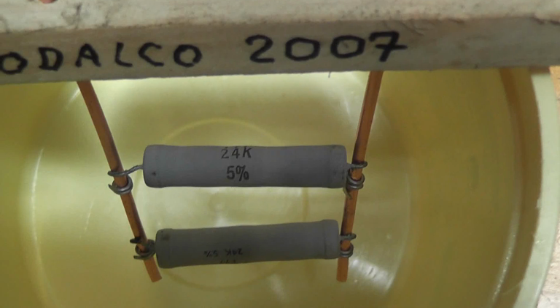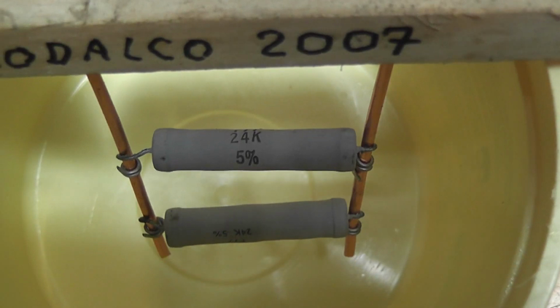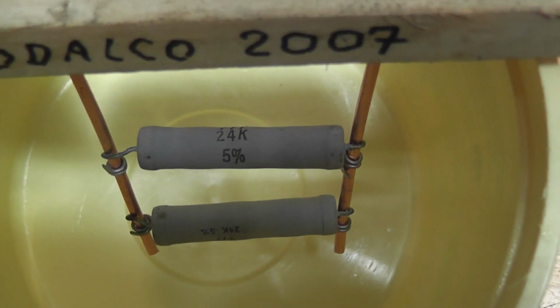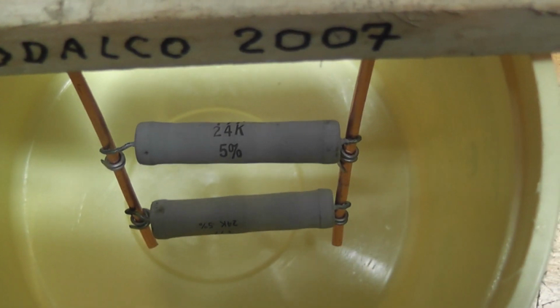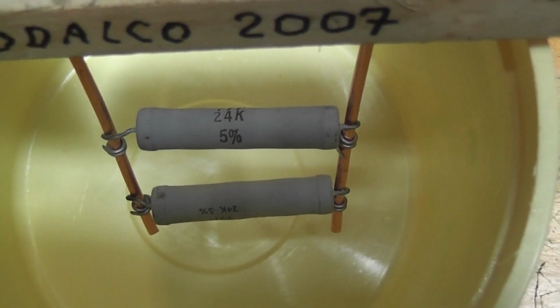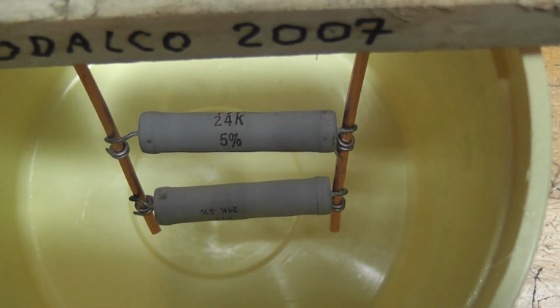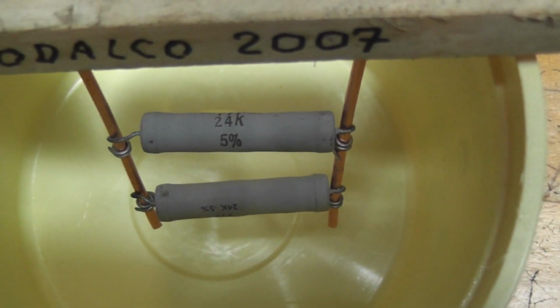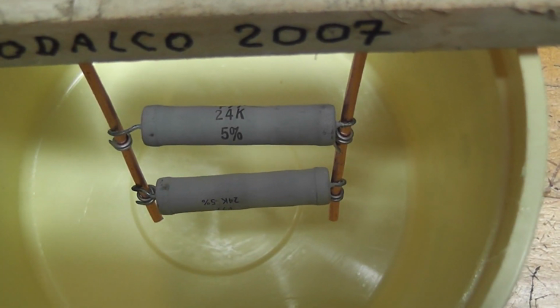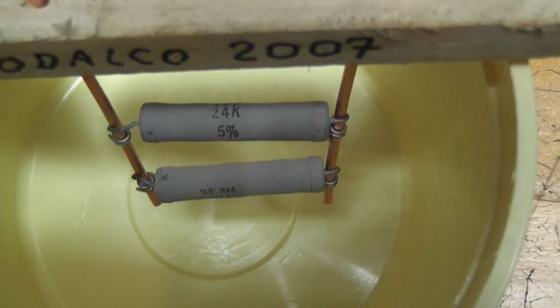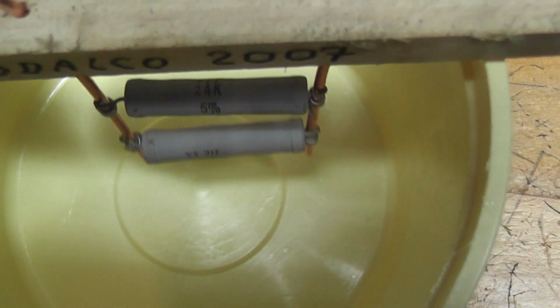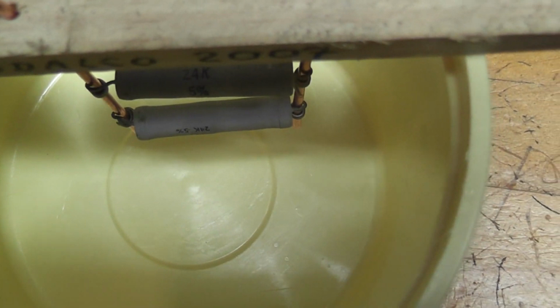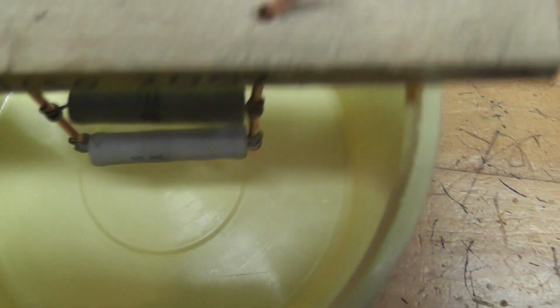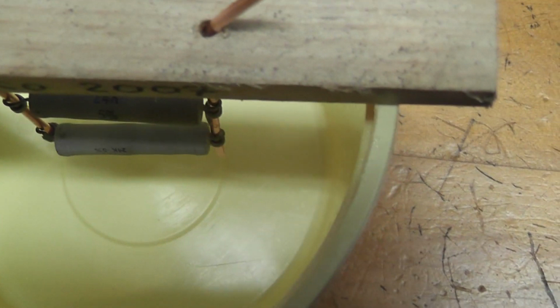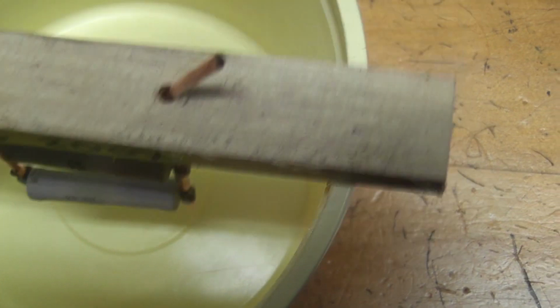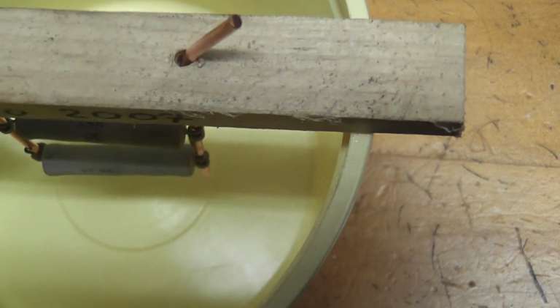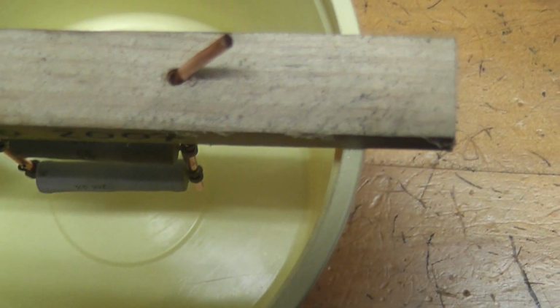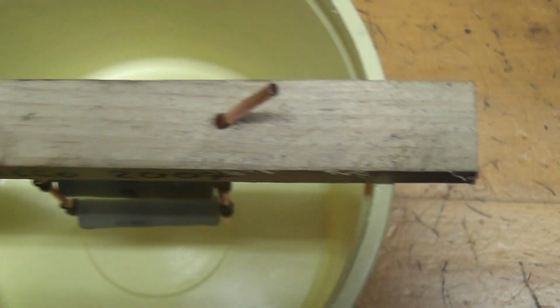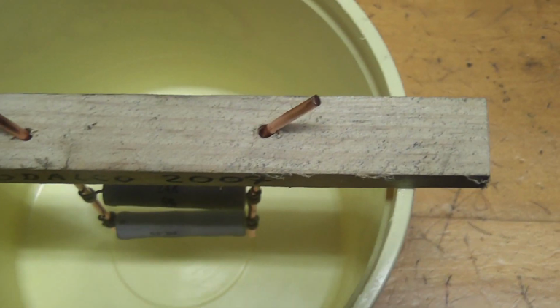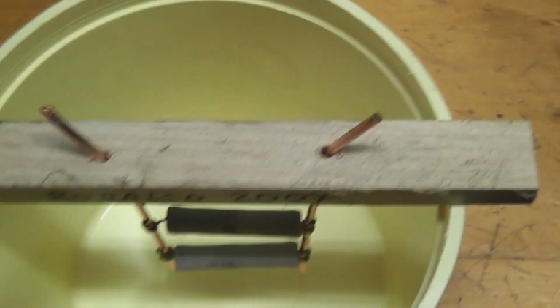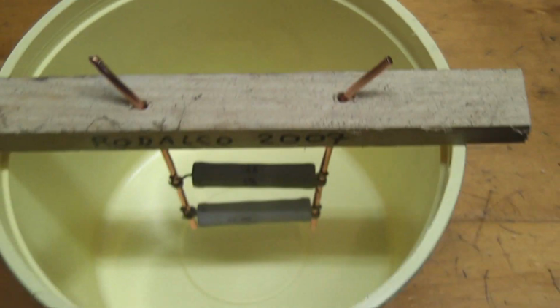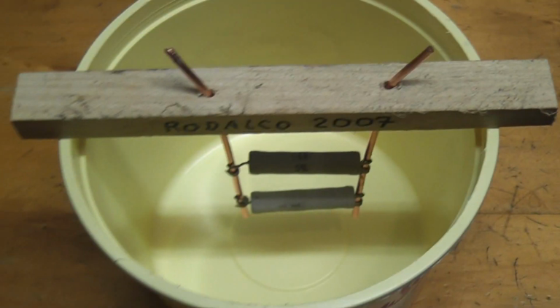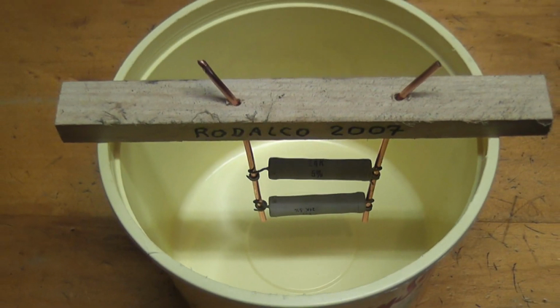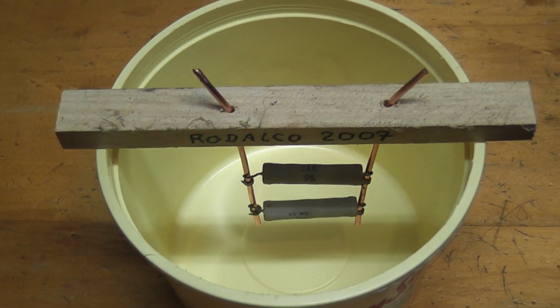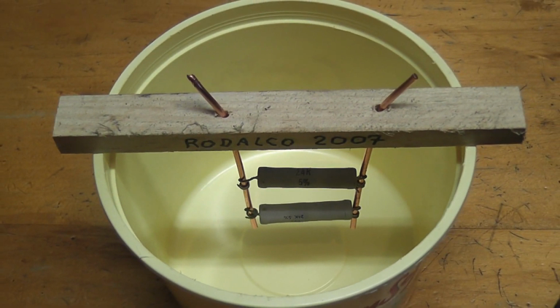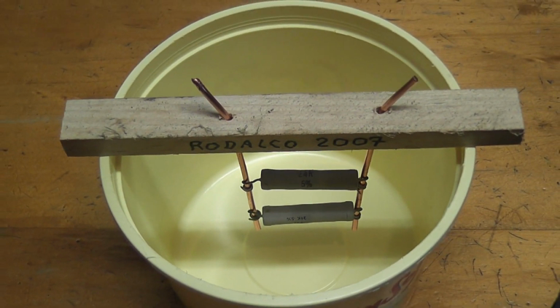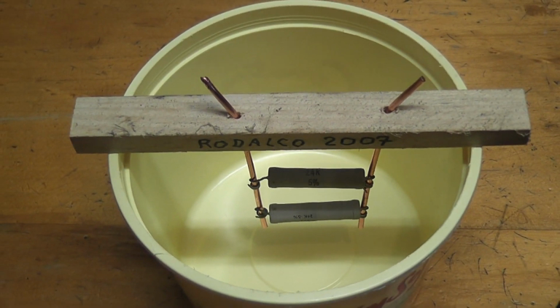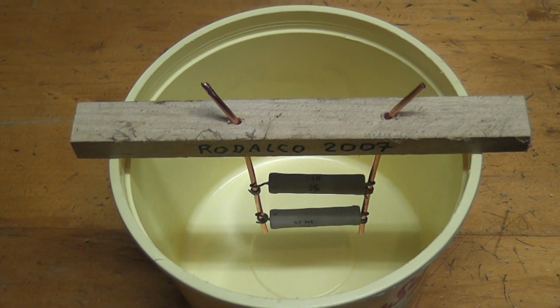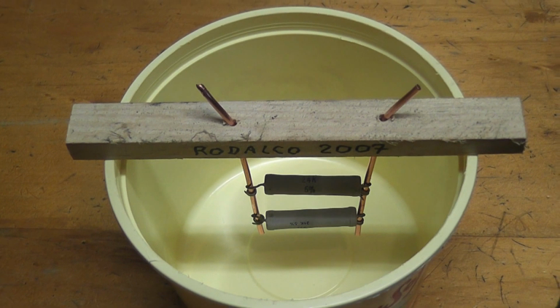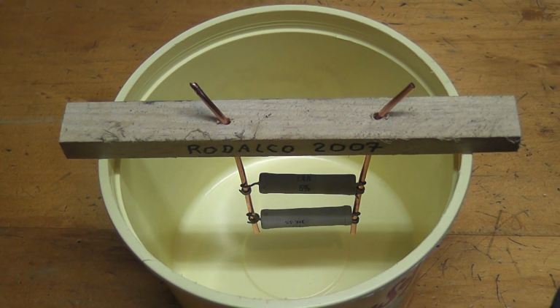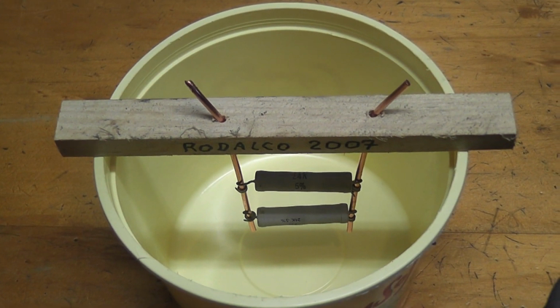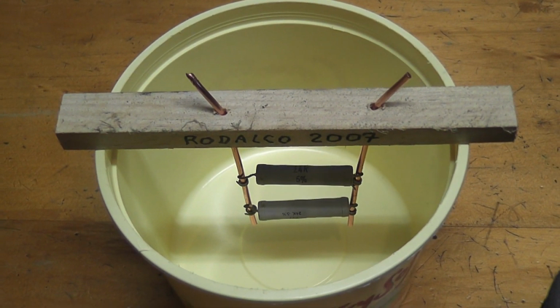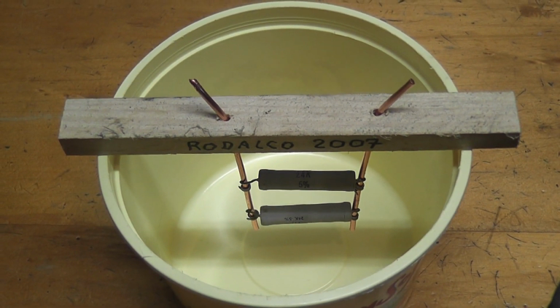I'm going to freeze these 224 kilohm resistors, 7 watts each, in ice and subject them to an HV MOT, and just watch what happens.